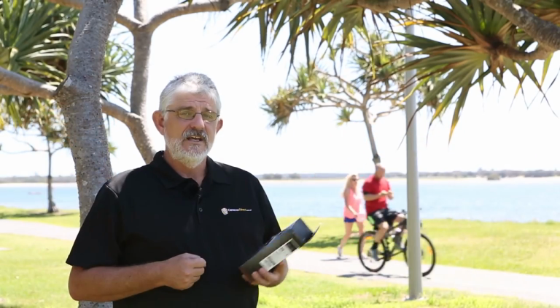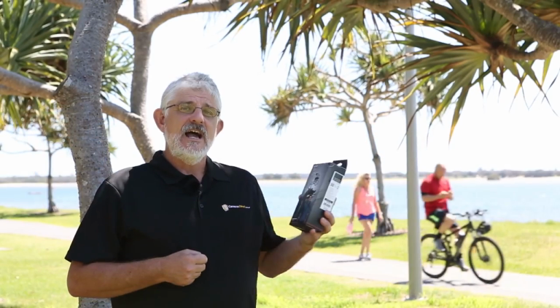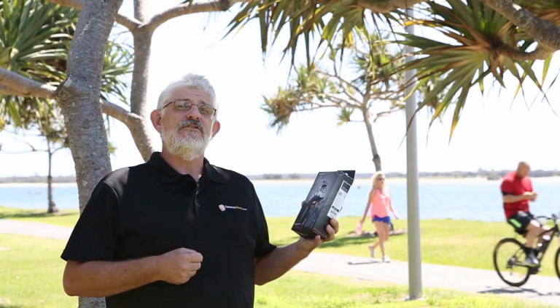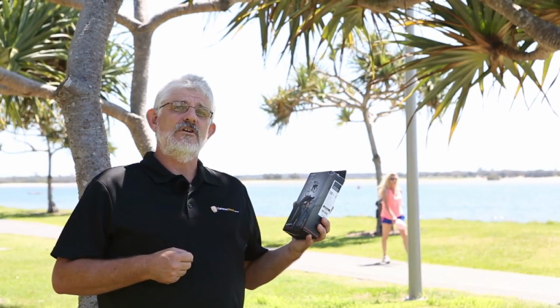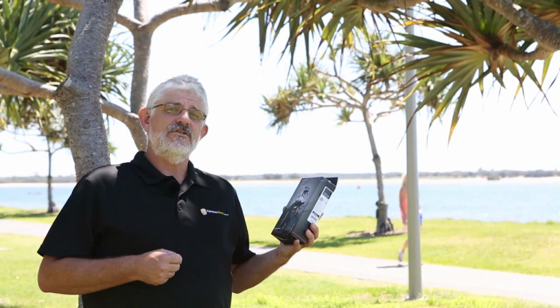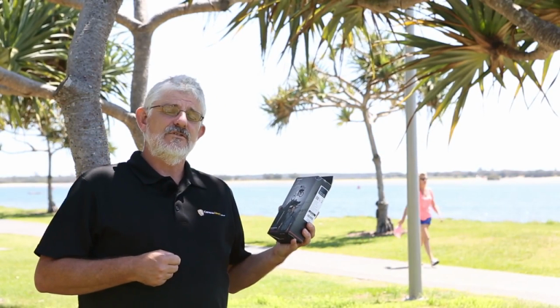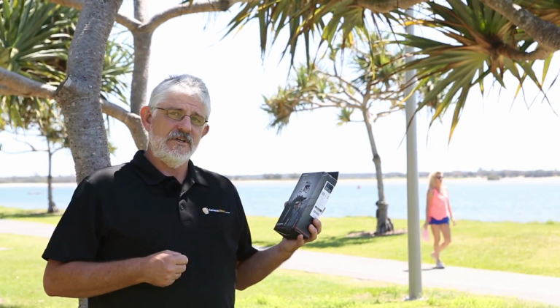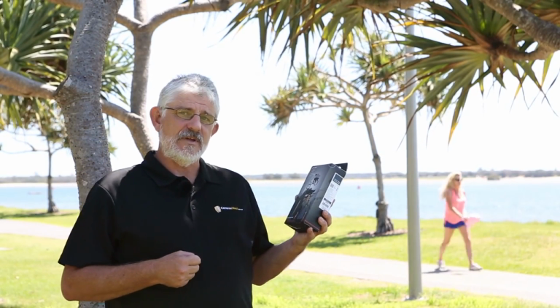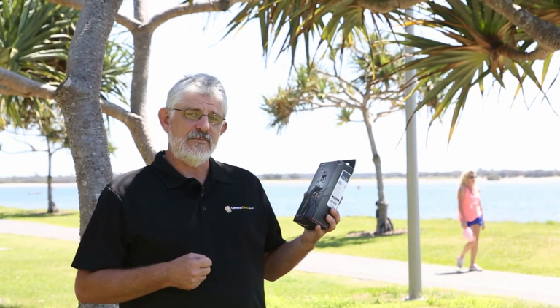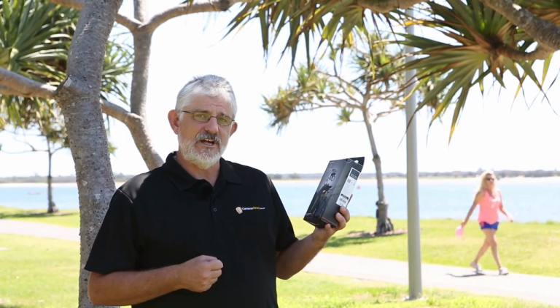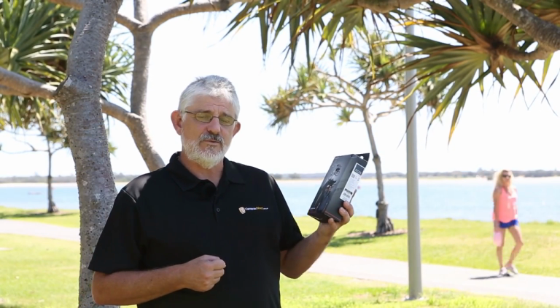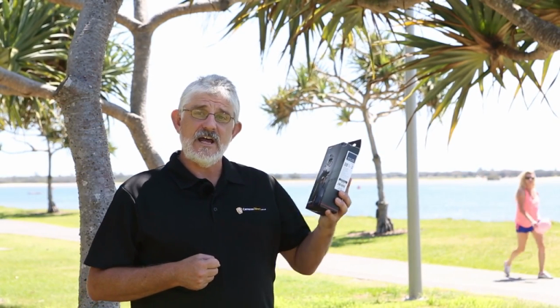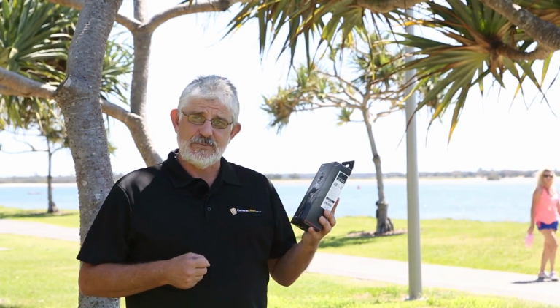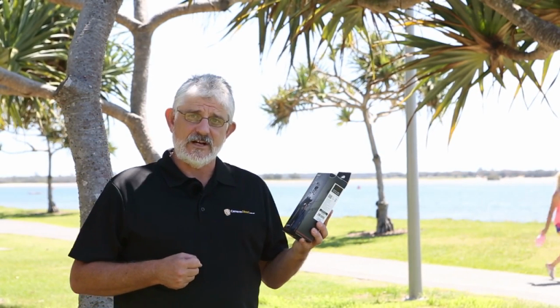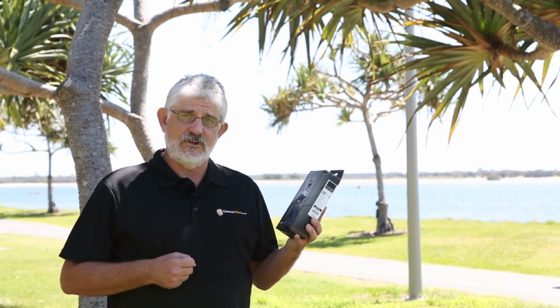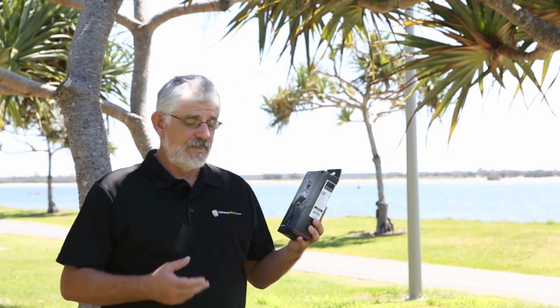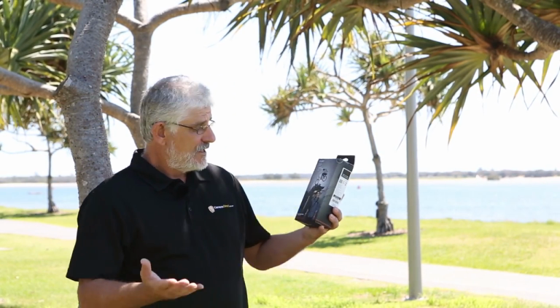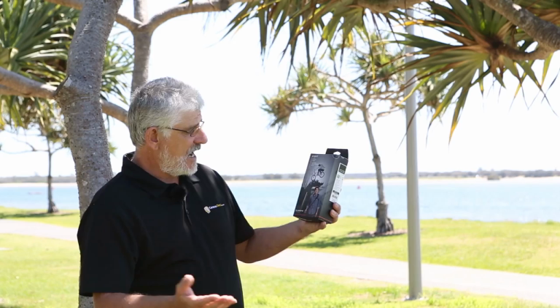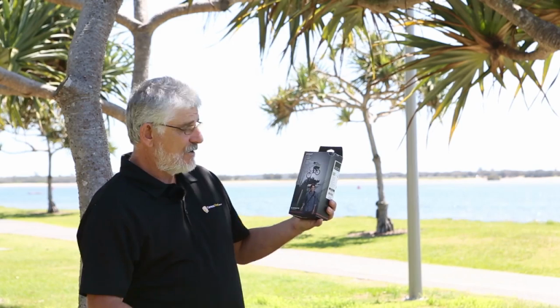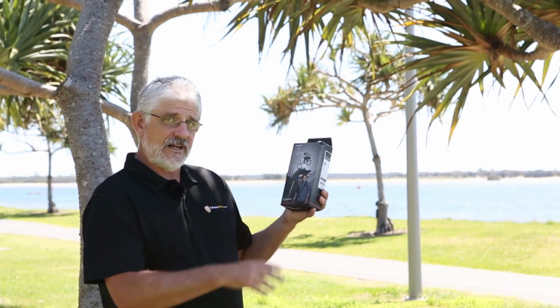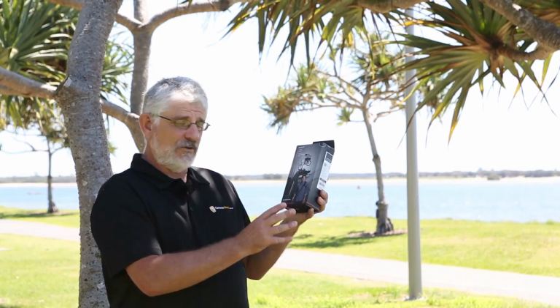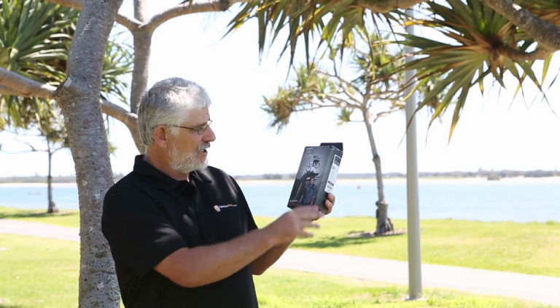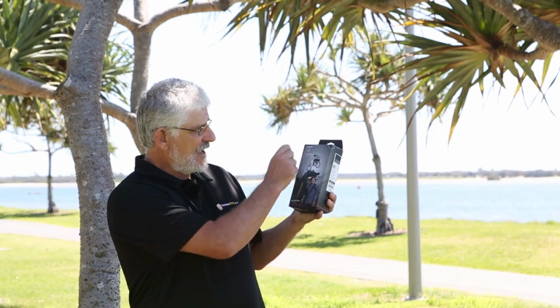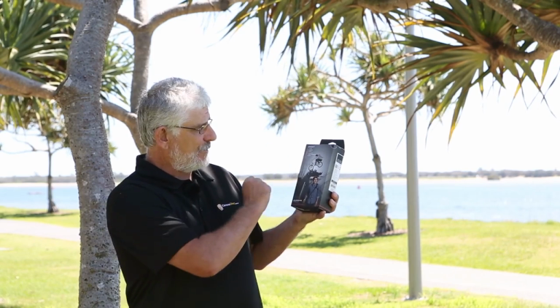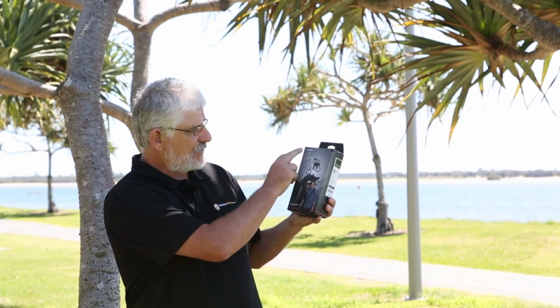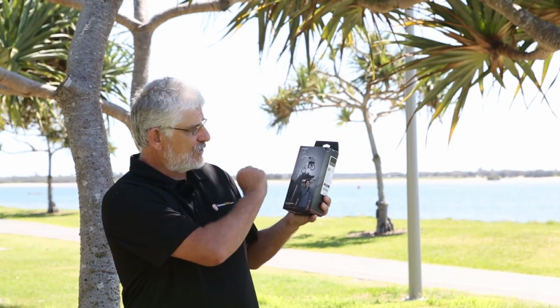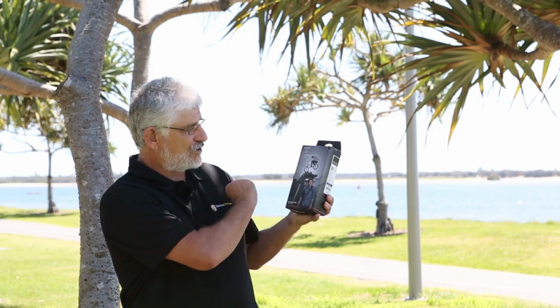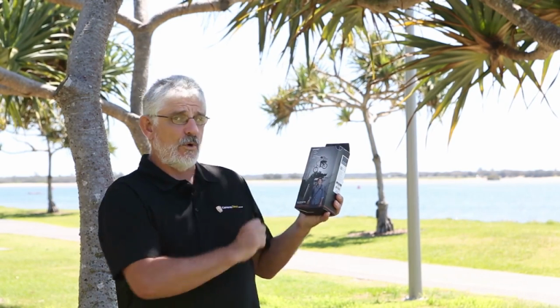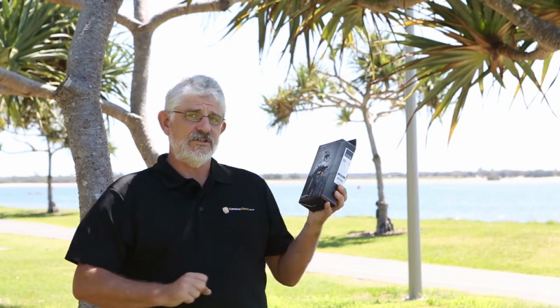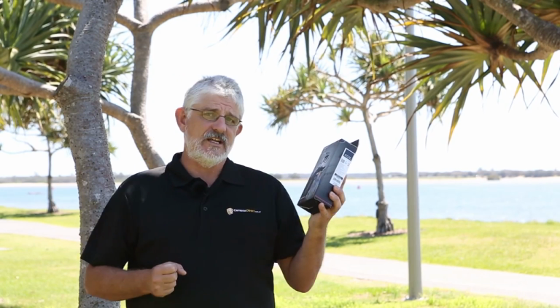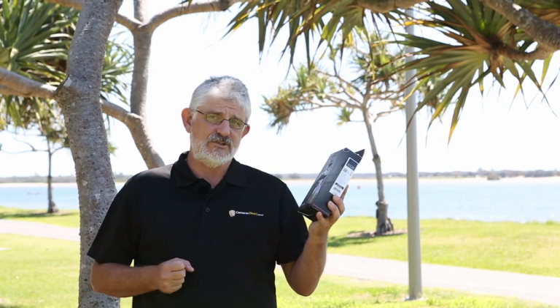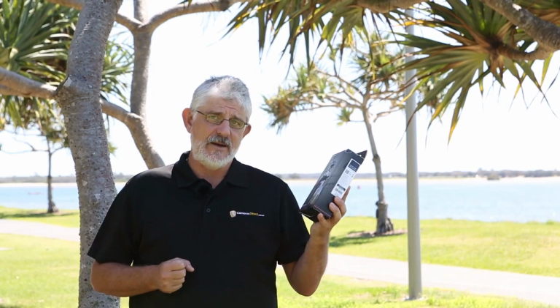Hello Photographers, Tom here from Cameras Direct with another product review. Today we're going to have a look at the BlackRapid Sport Sling Strap.